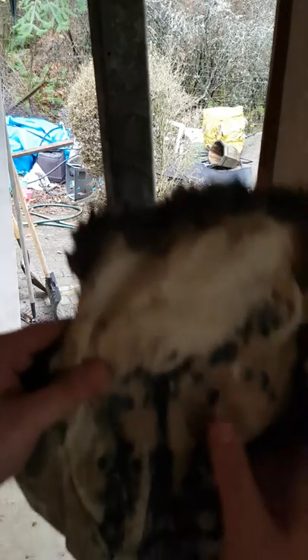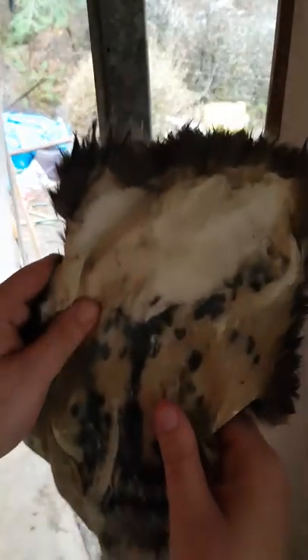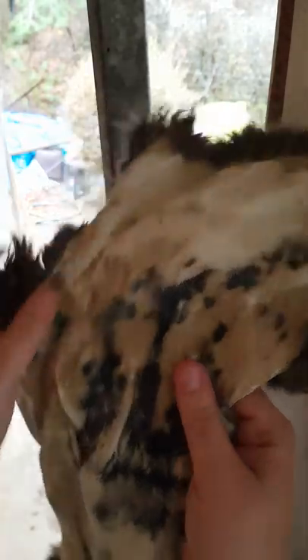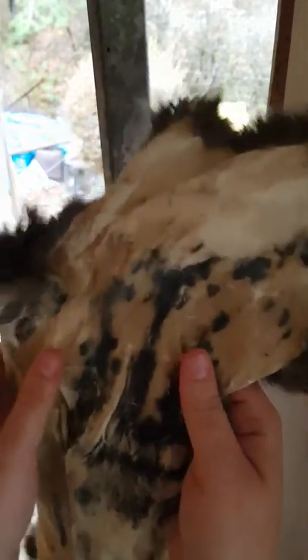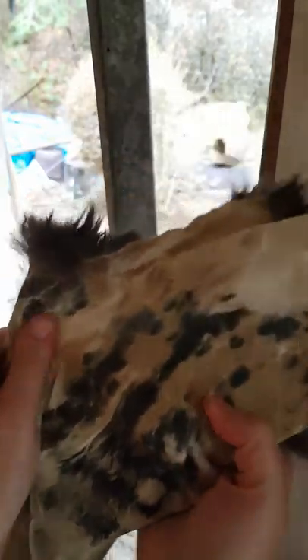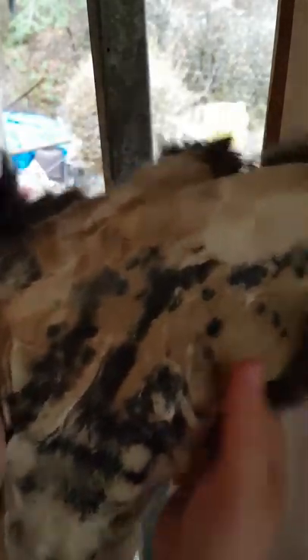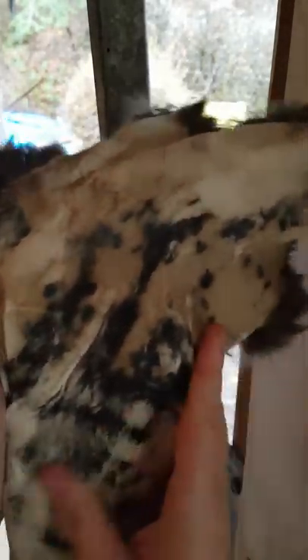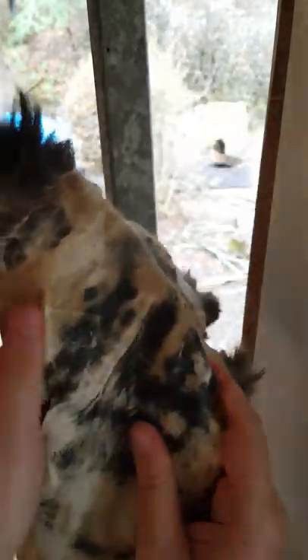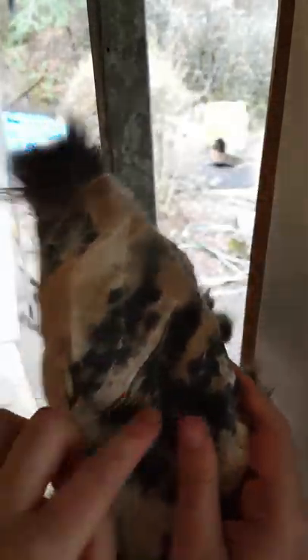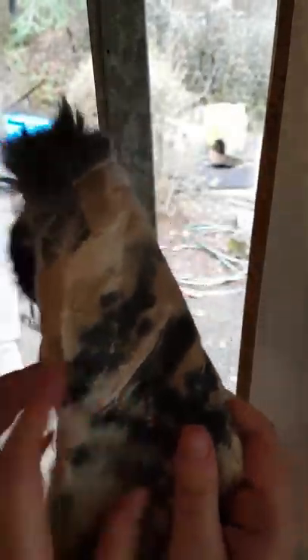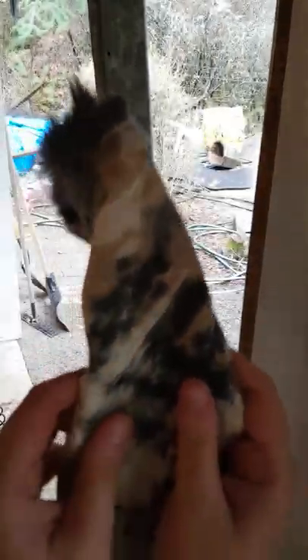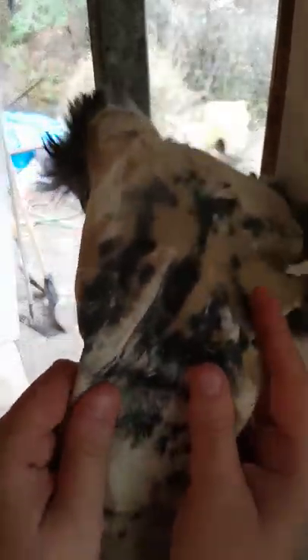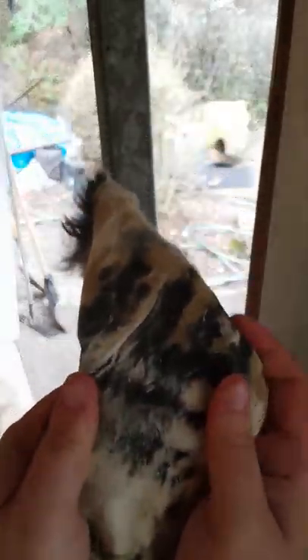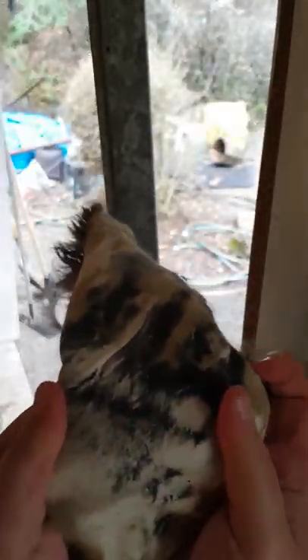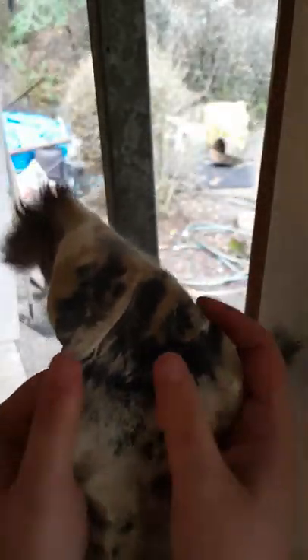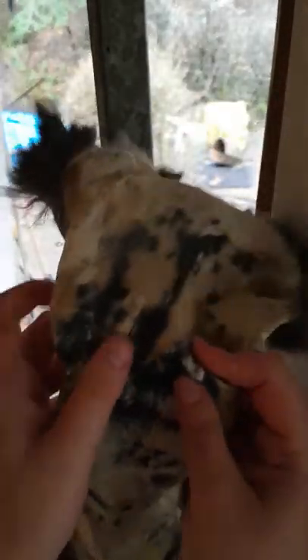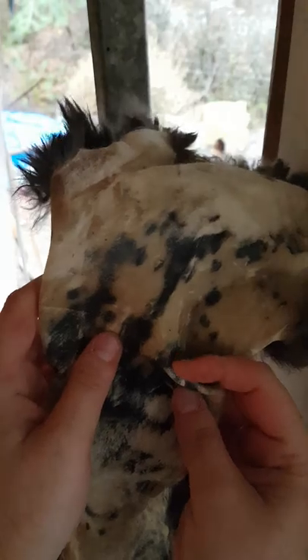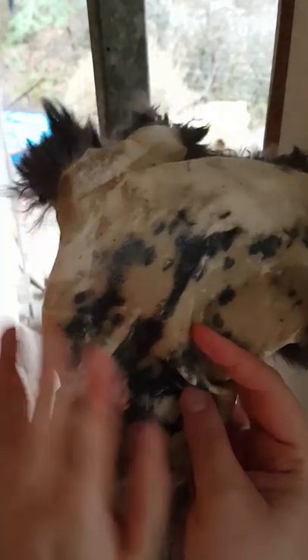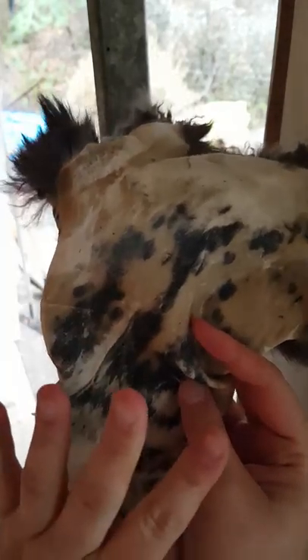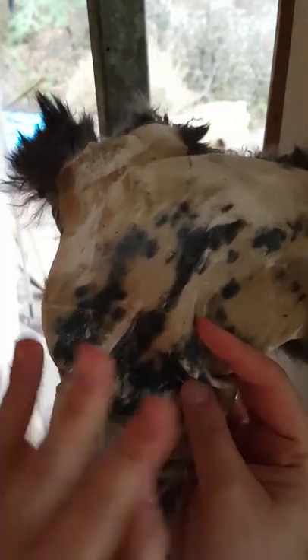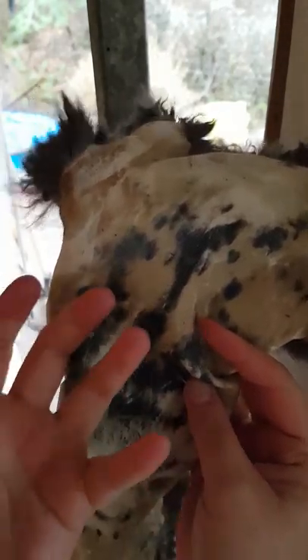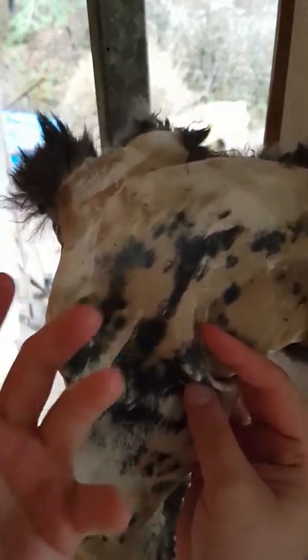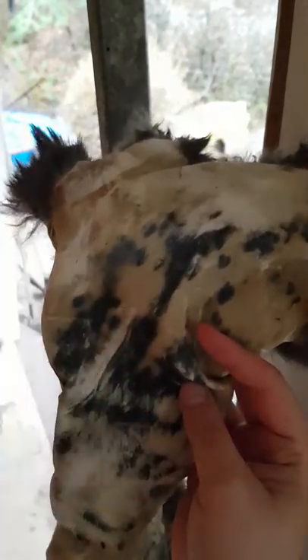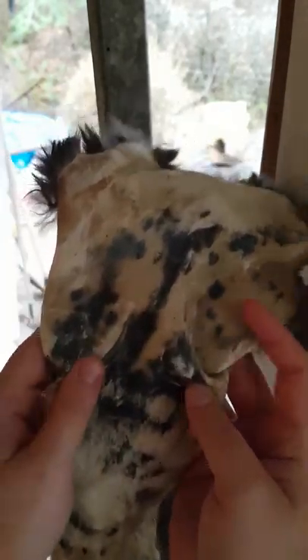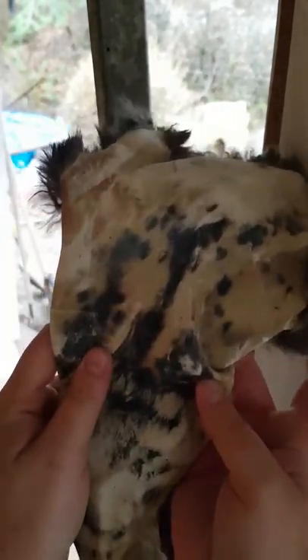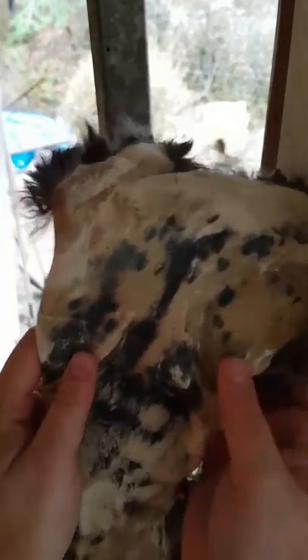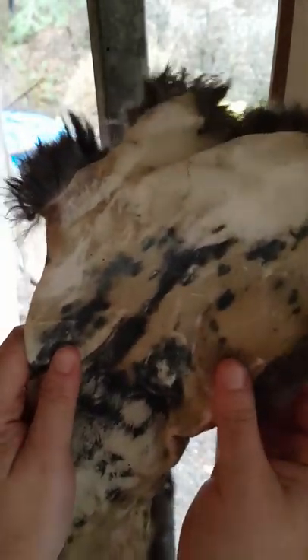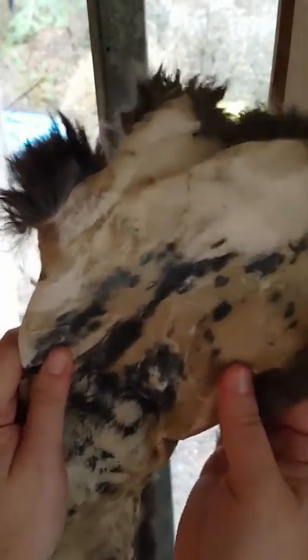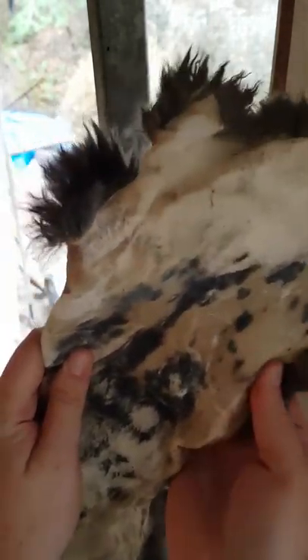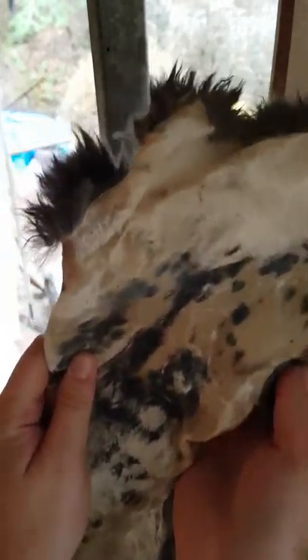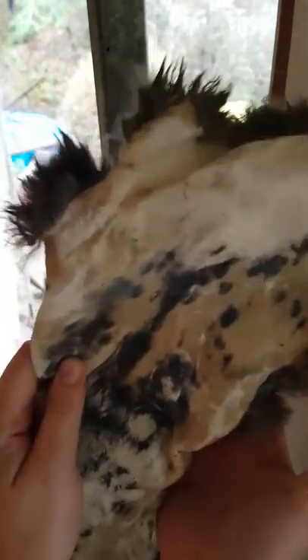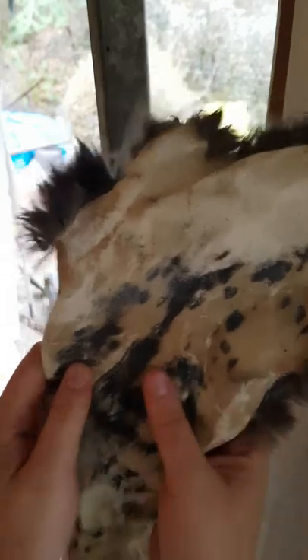This one is a rabbit skin that's ready to soften, but it's a little too hard for me to do with my own hands, especially because I do have joint problems in my hands. So I'm going to show you how I do it on here.